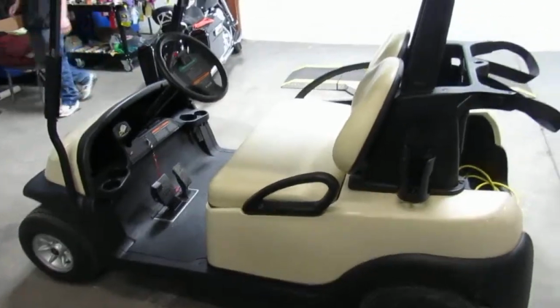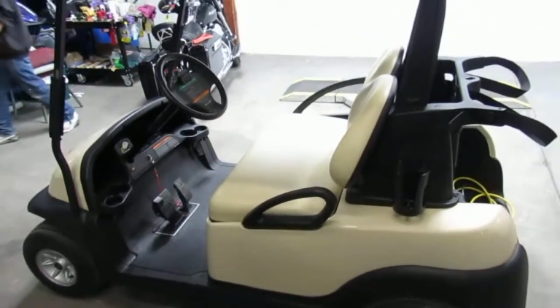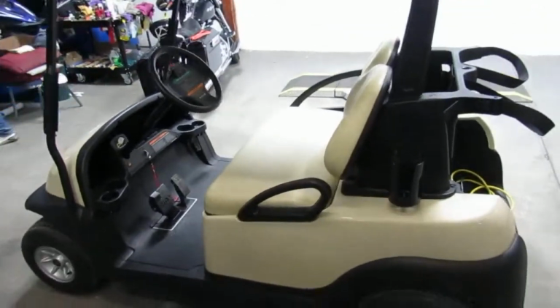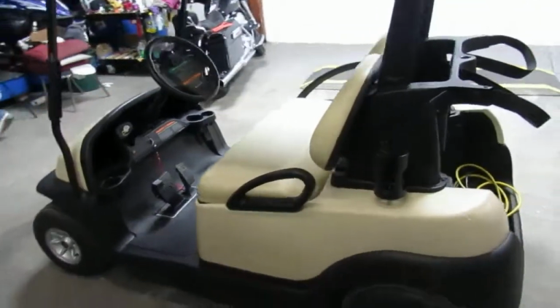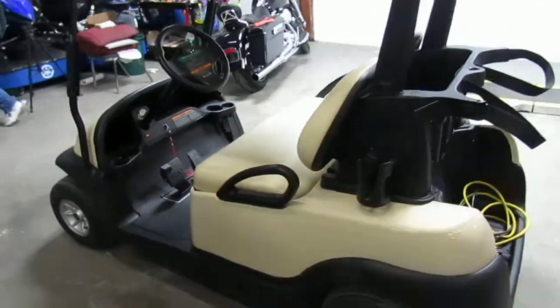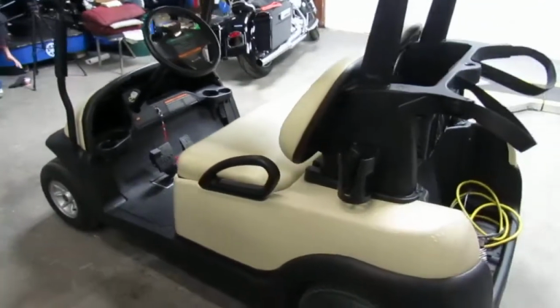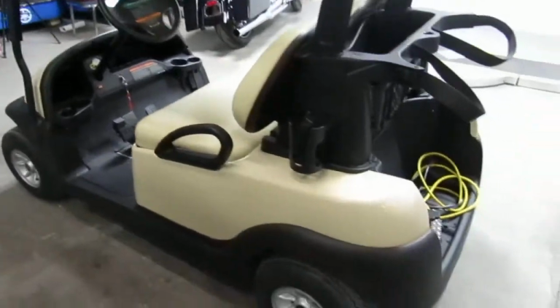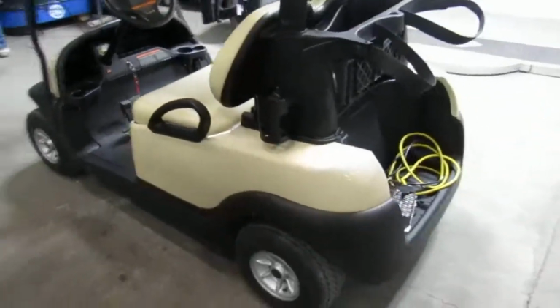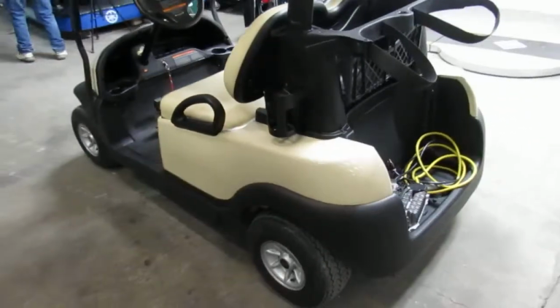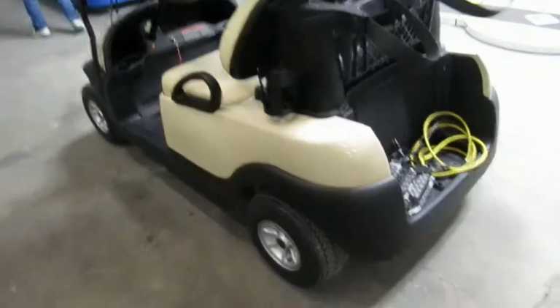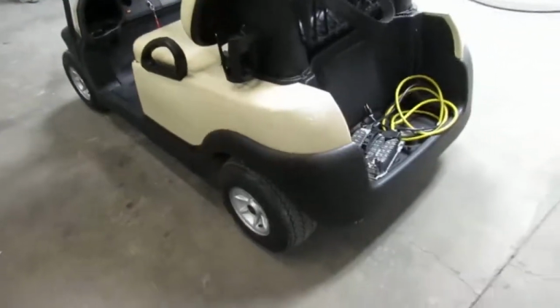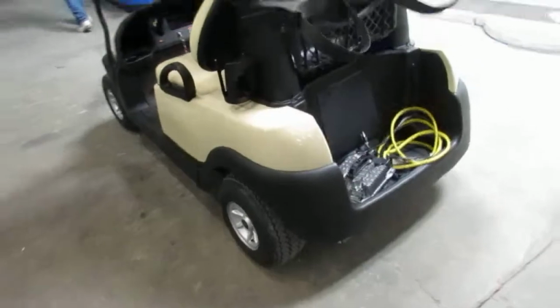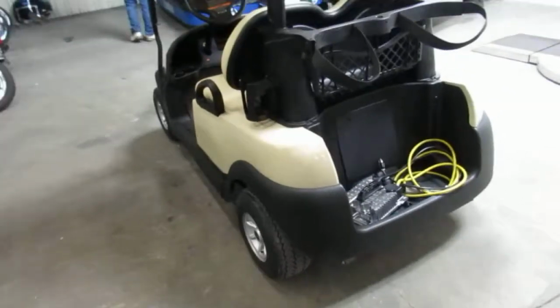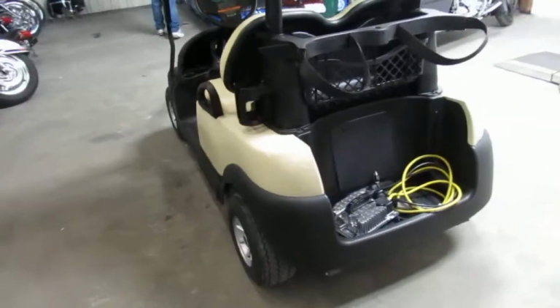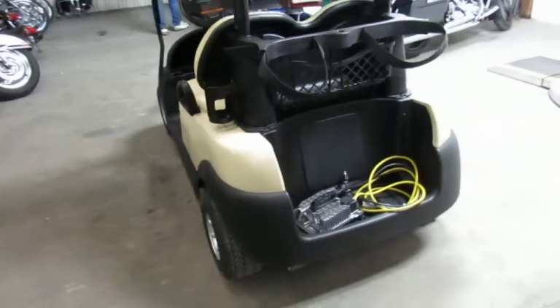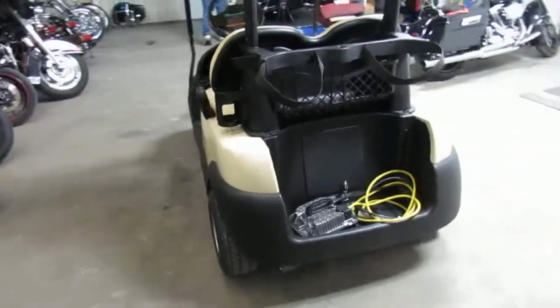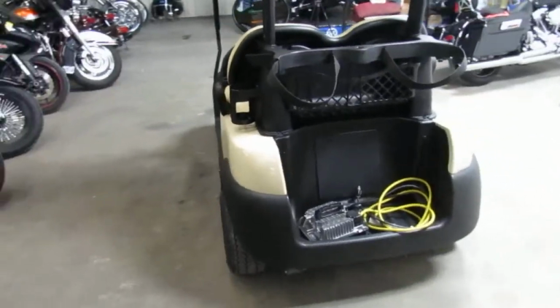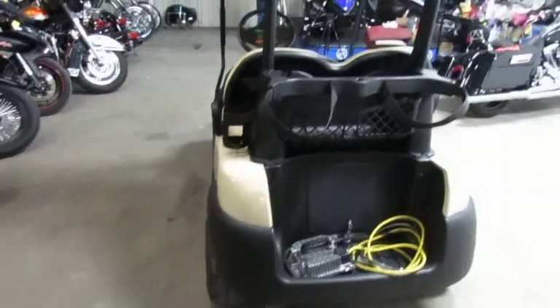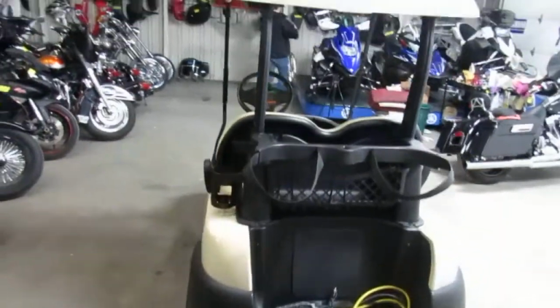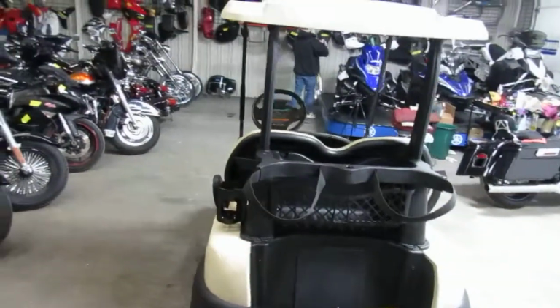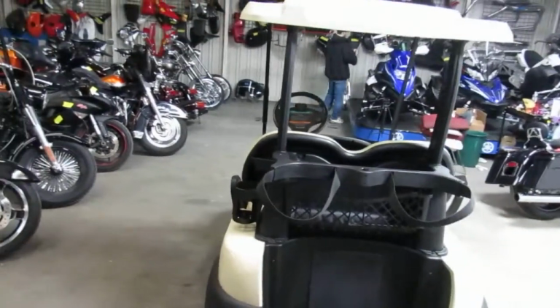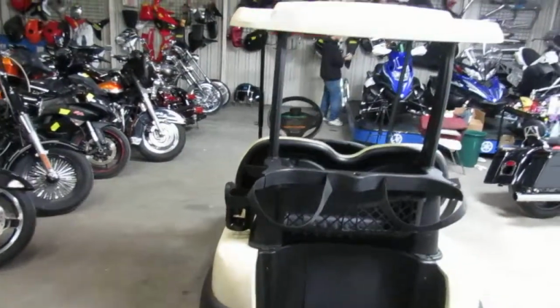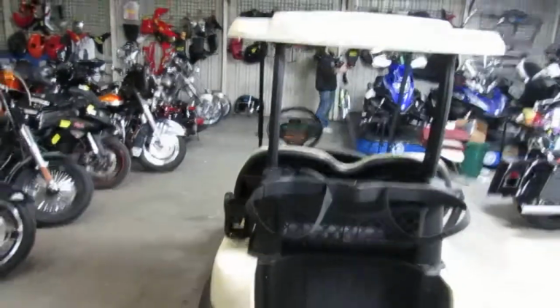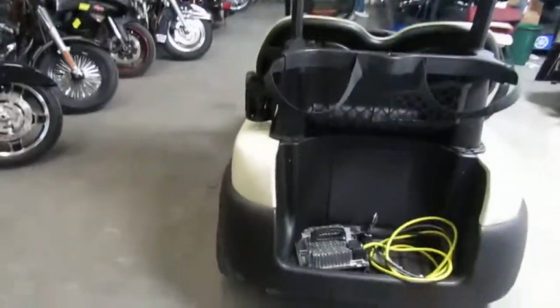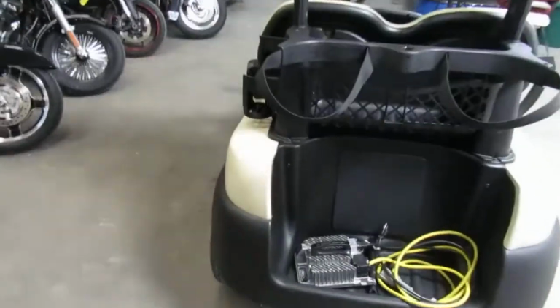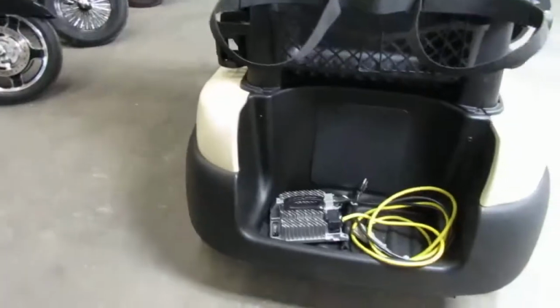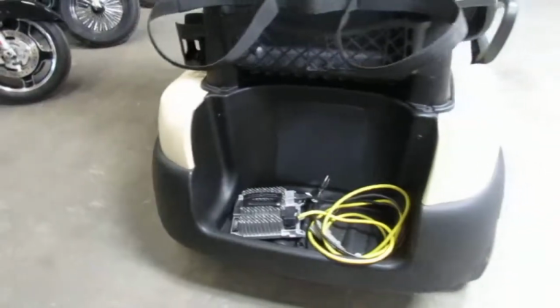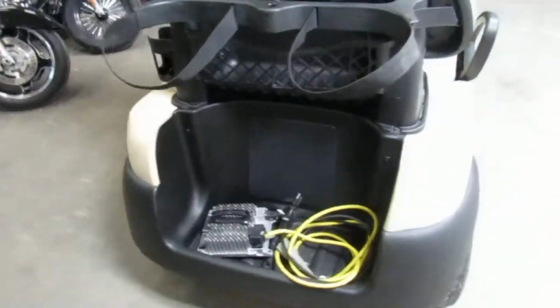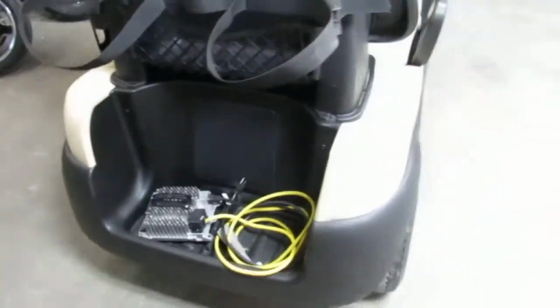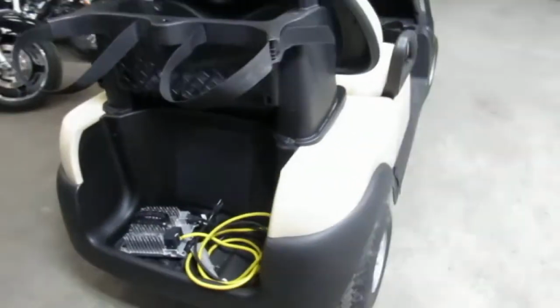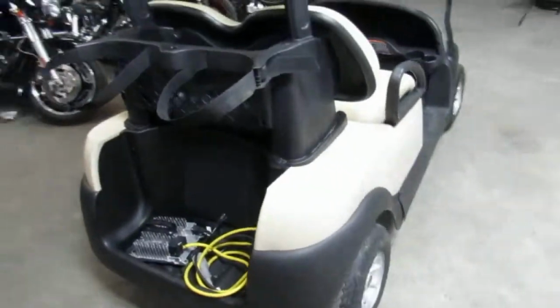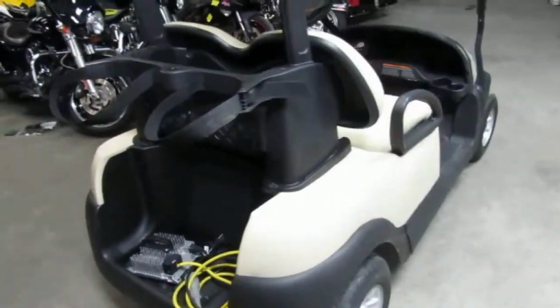Hey guys, it's Approval Powersports doing a video on a used golf cart we have. It's a 2015 Club Car golf cart. We got this thing priced right at $3,999. It's a 48-volt electric golf cart.